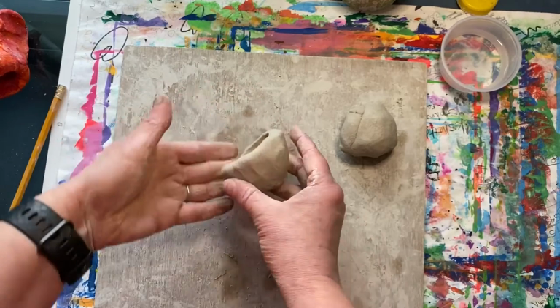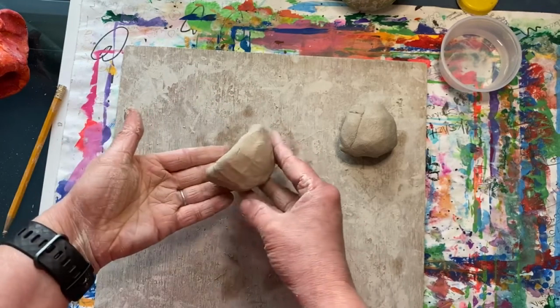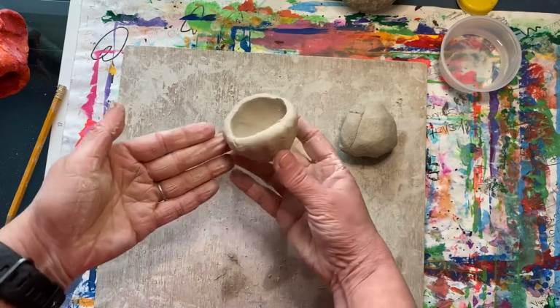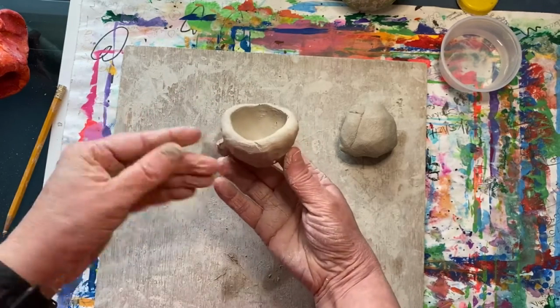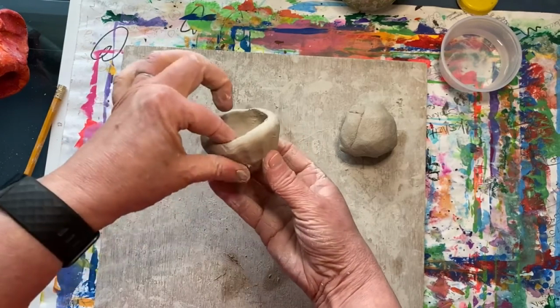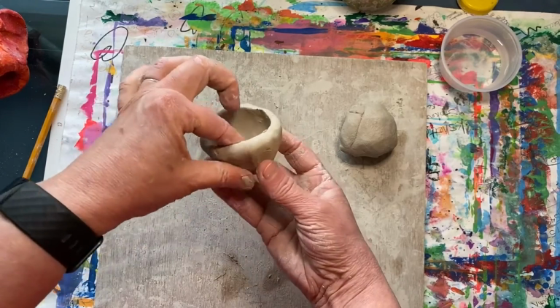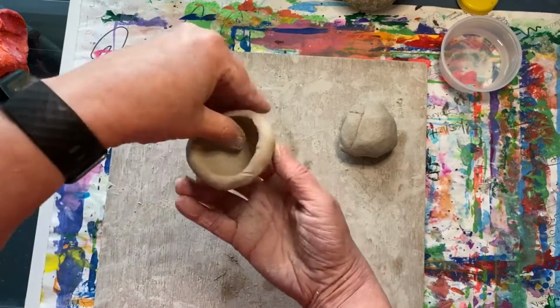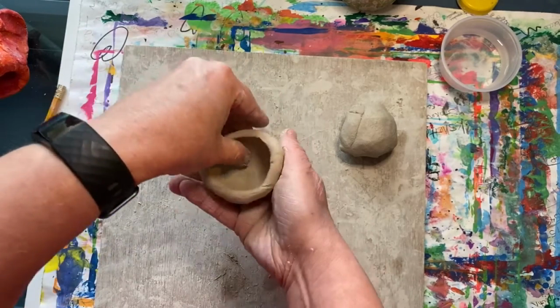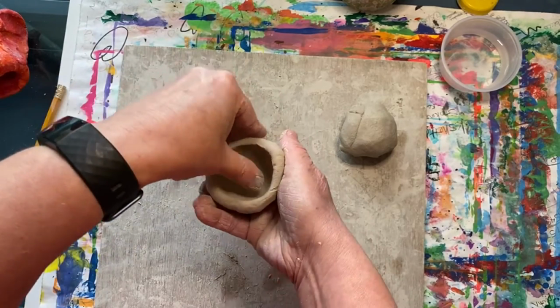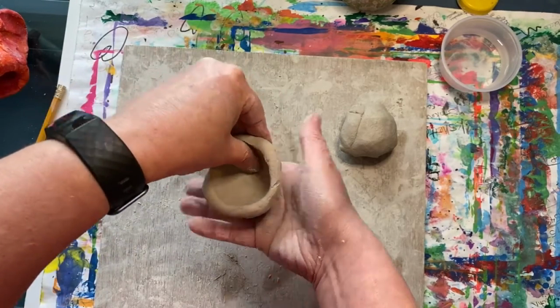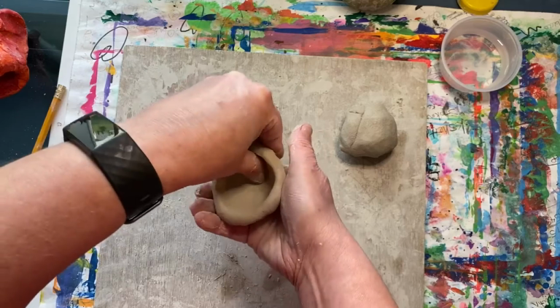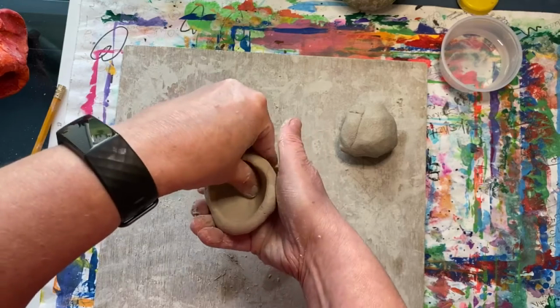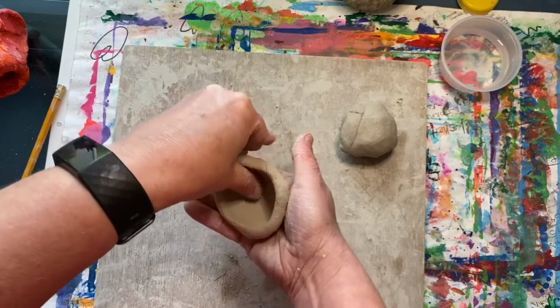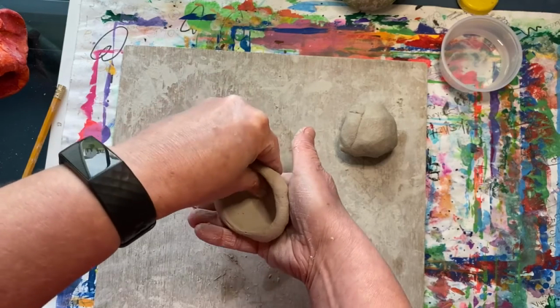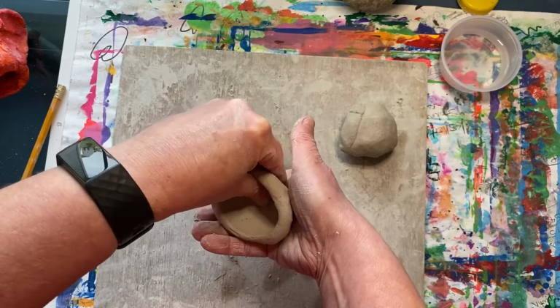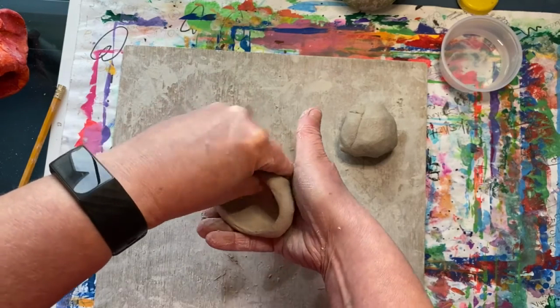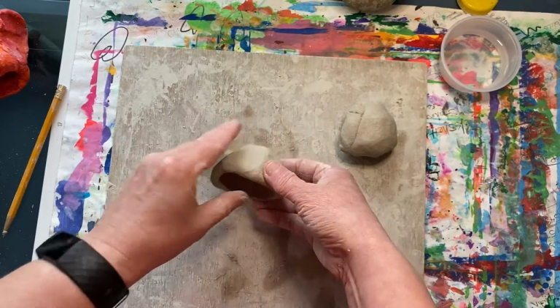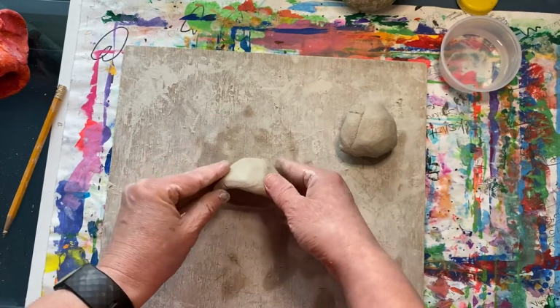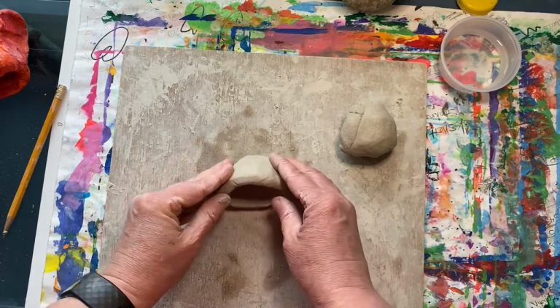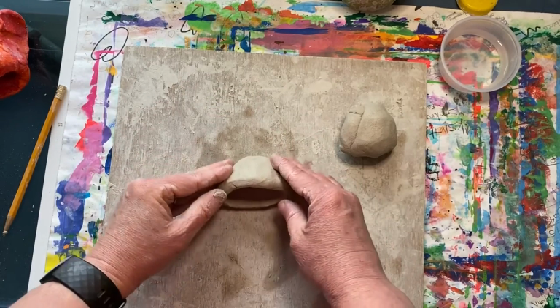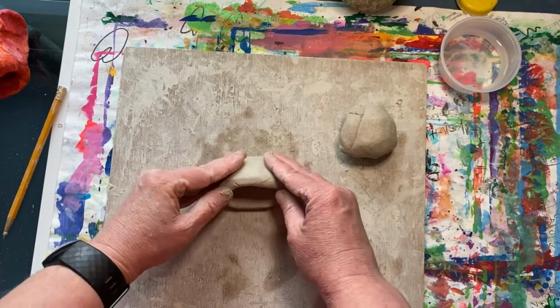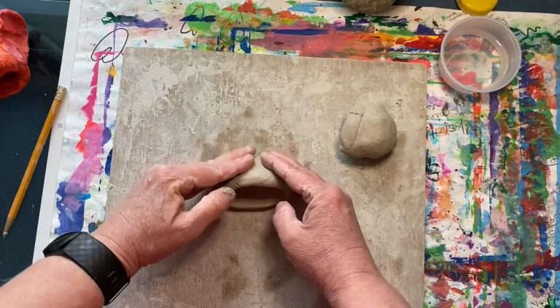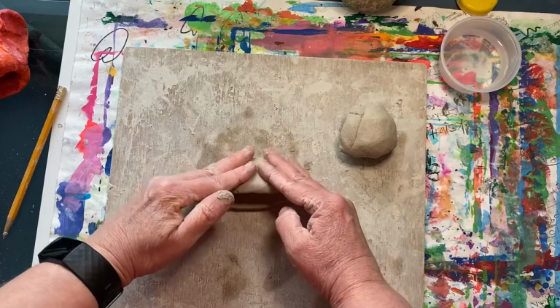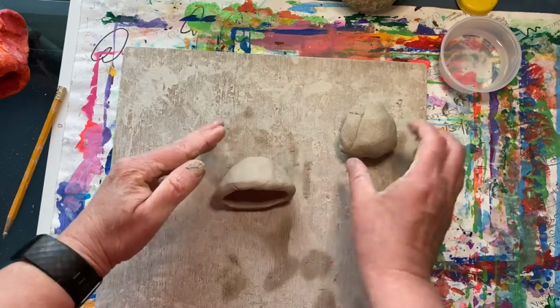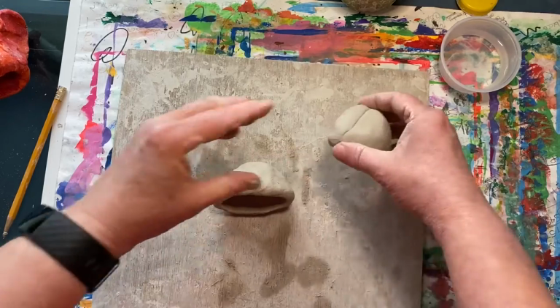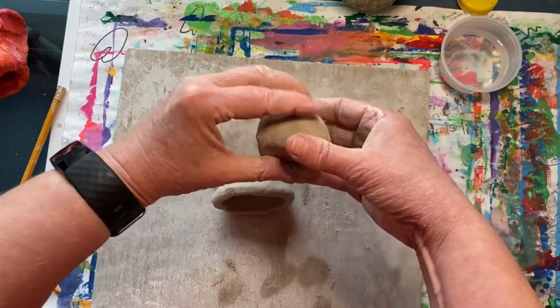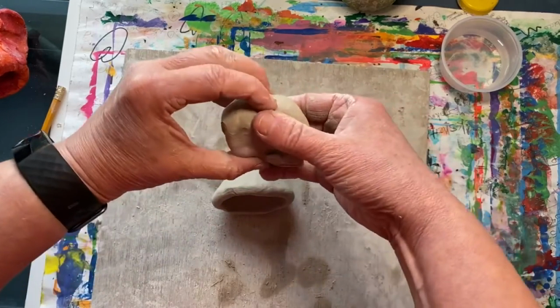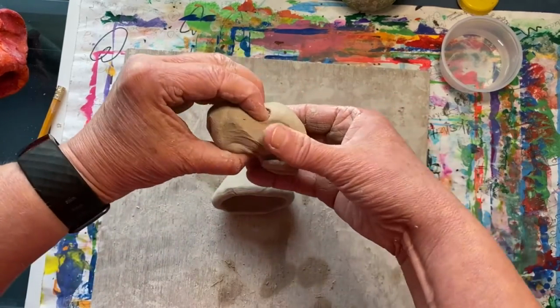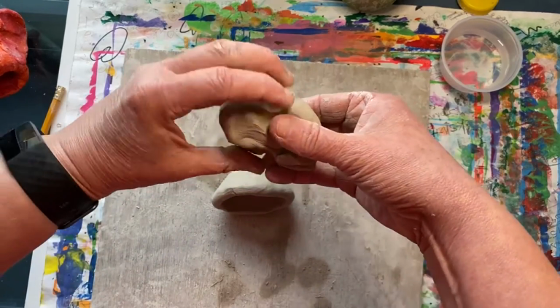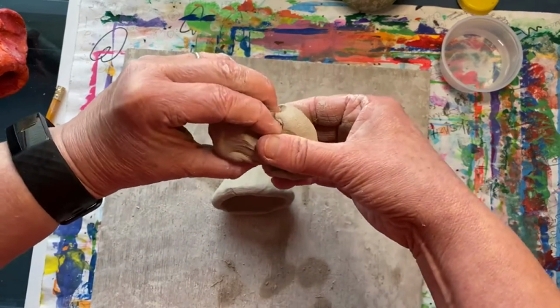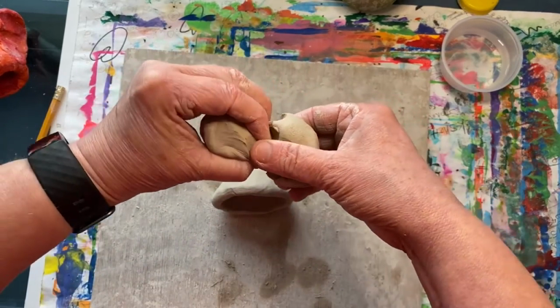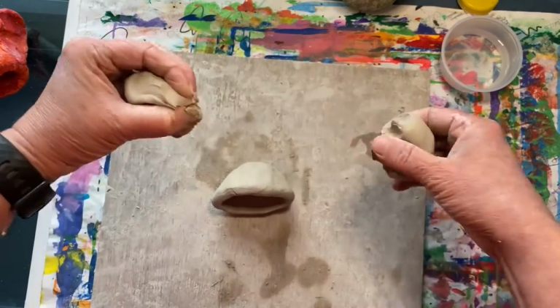You want the sides to be the same thickness all the way around. This pinch pot is actually going to be turned on its side and be the mouth for our fish. Now take your other piece of clay.